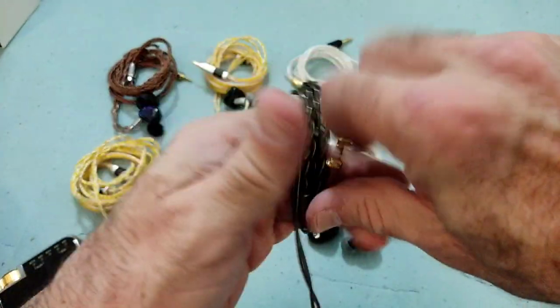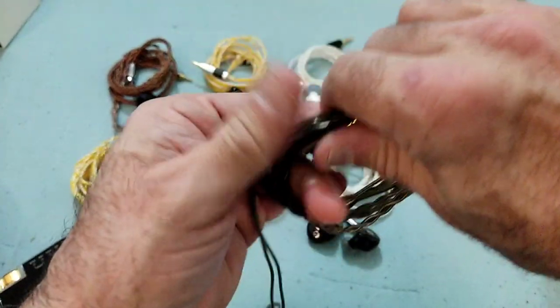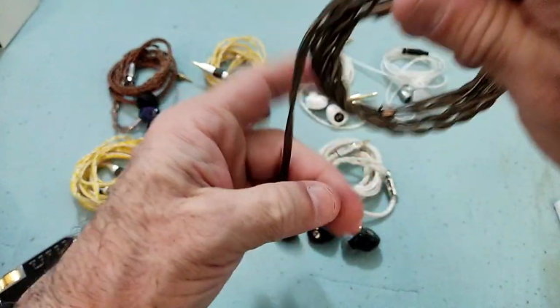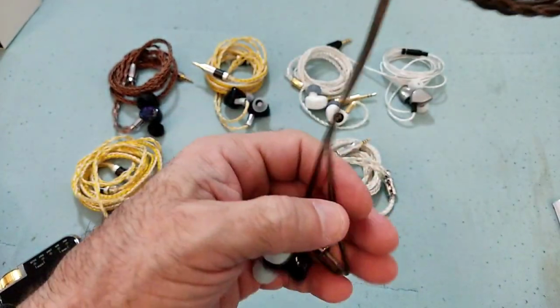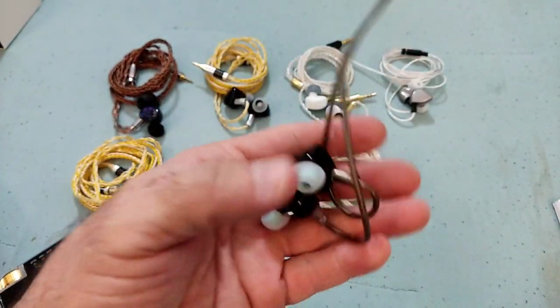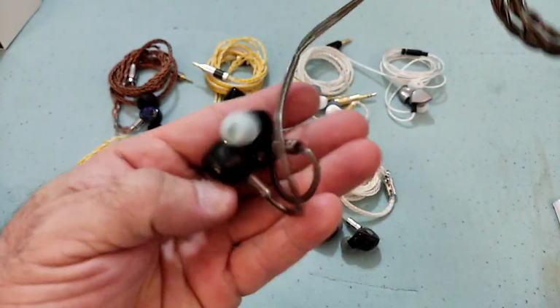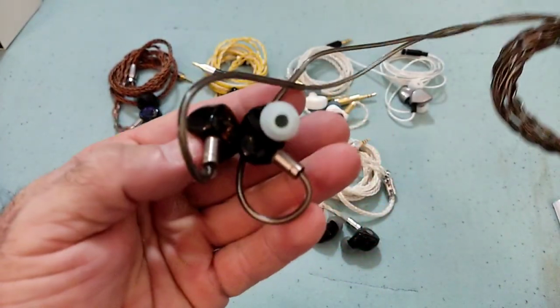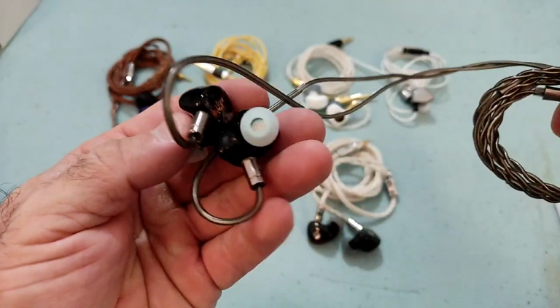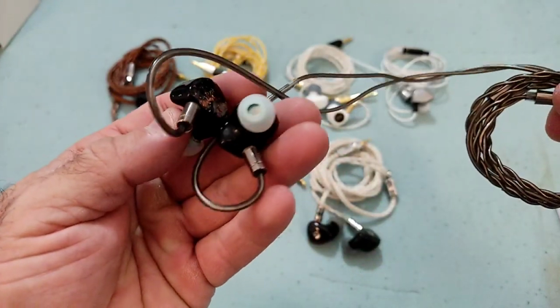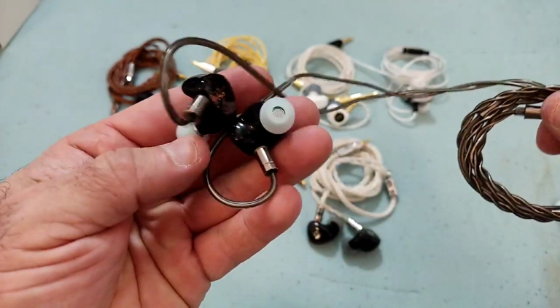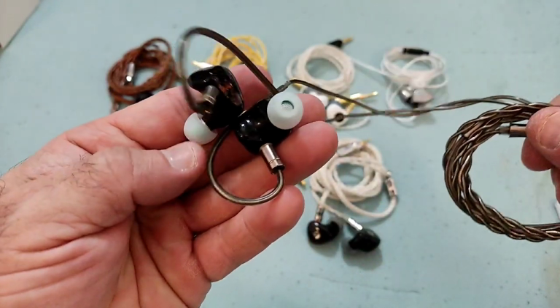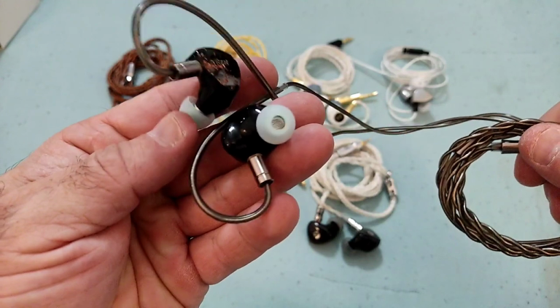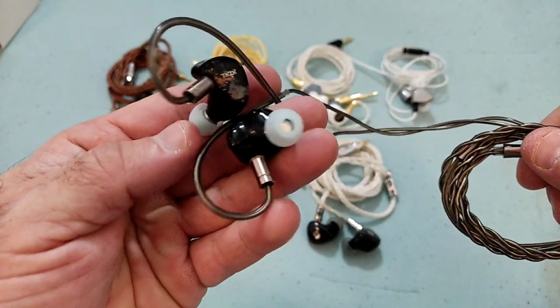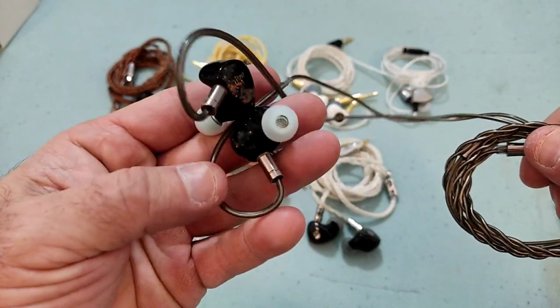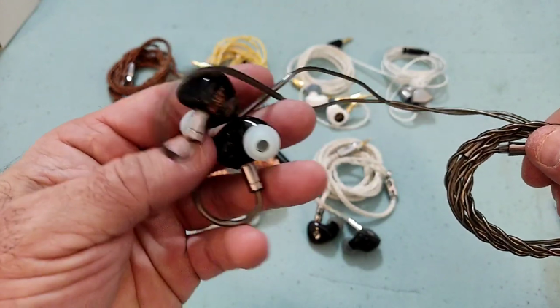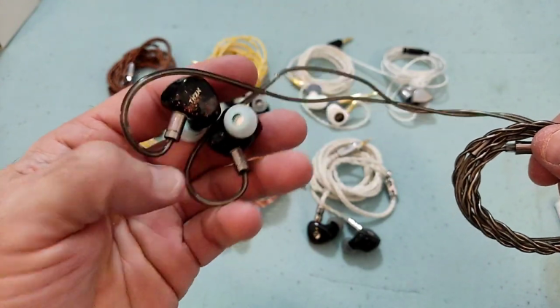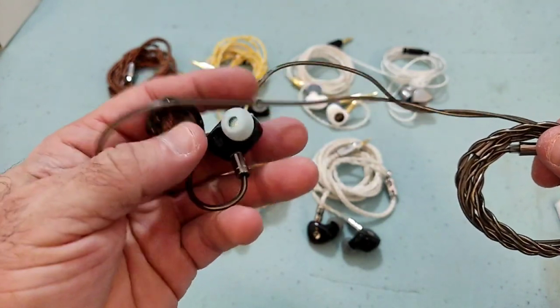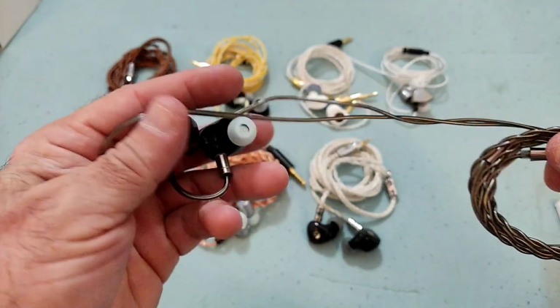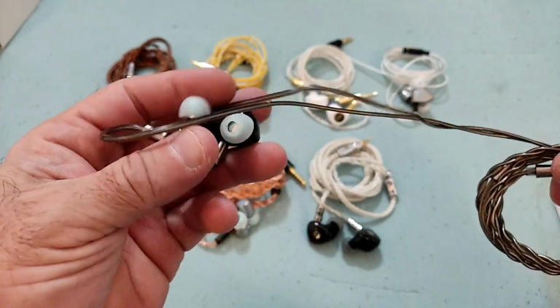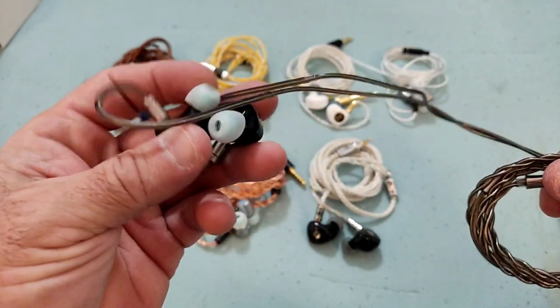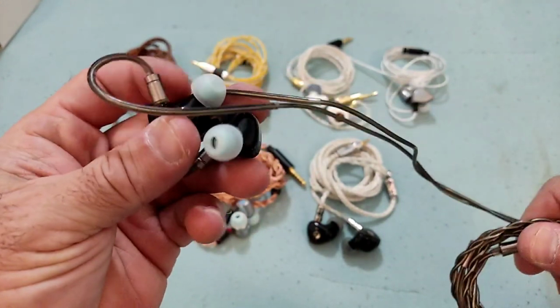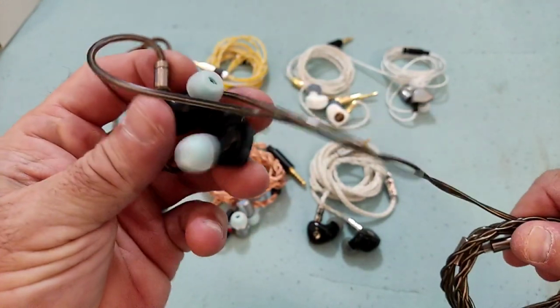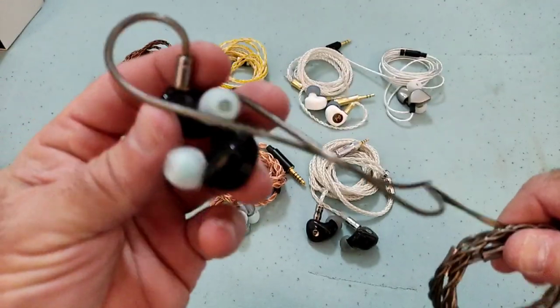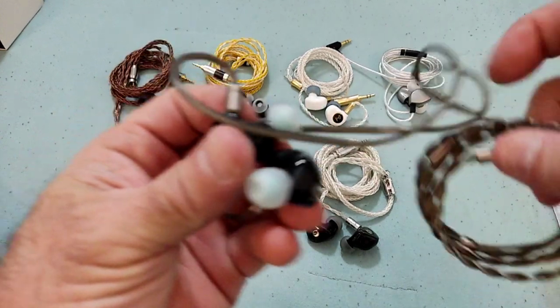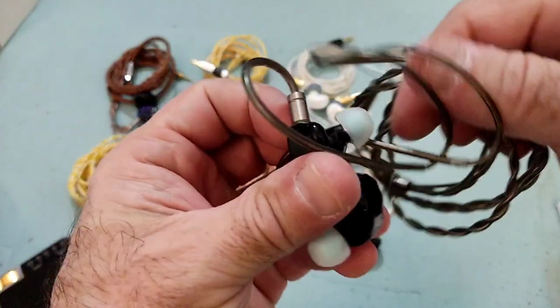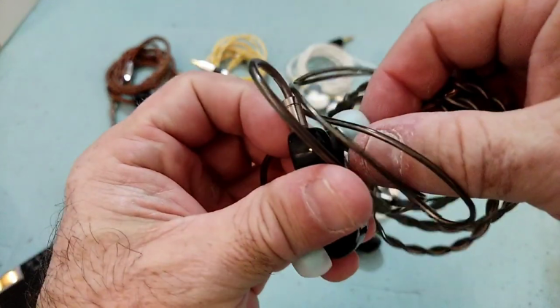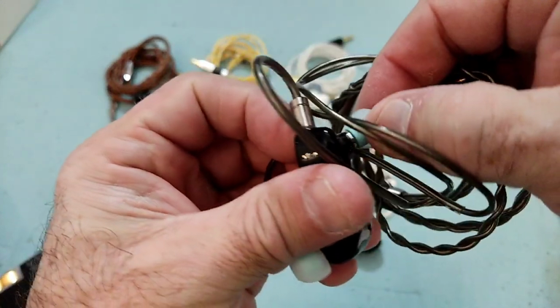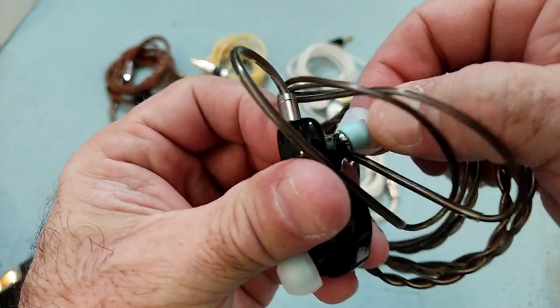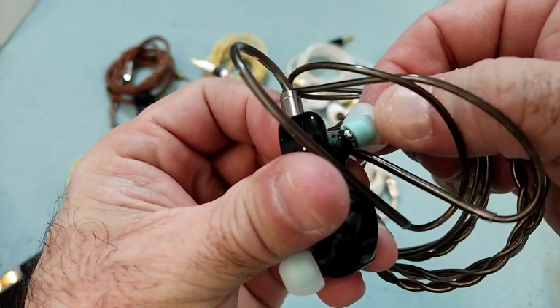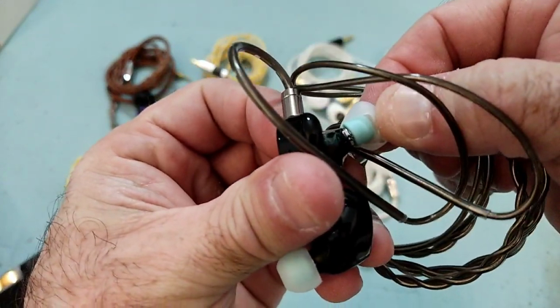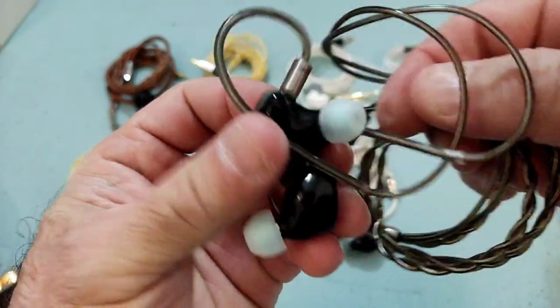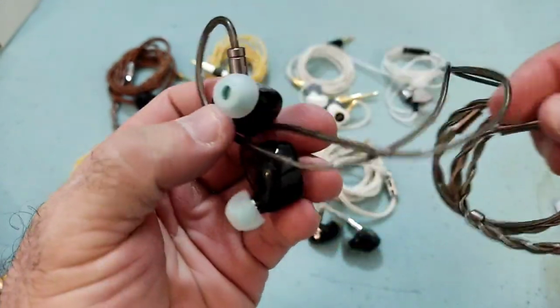In terms of fit, perfect — really no complaints. It fits nicely. I'm using the KB-R07 medium-sized tips, the CN color one with the CN stem. Fits nicely, isolates pretty decently, and it's not heavy so no fatigue during usage.